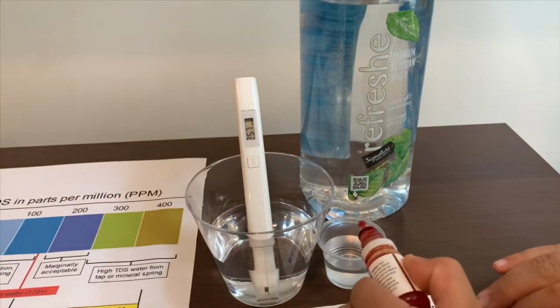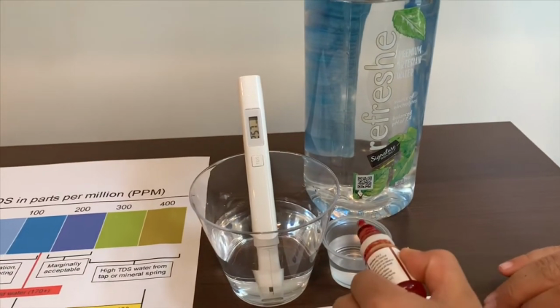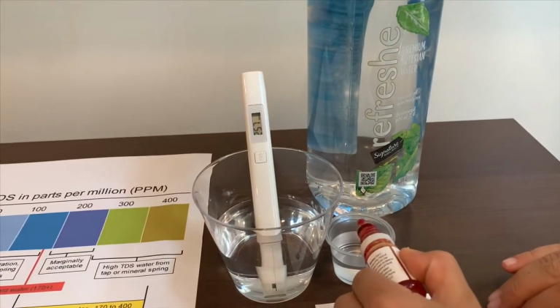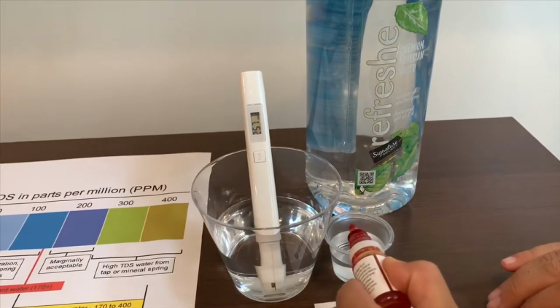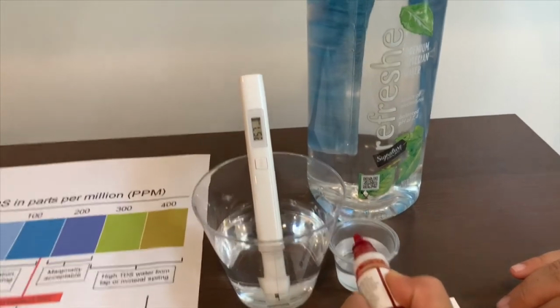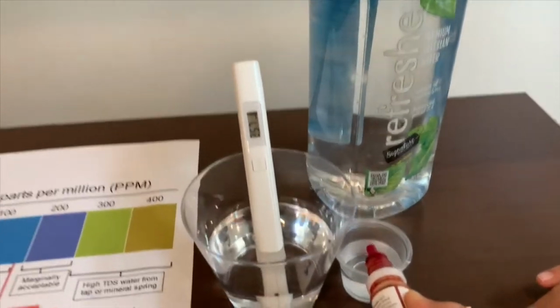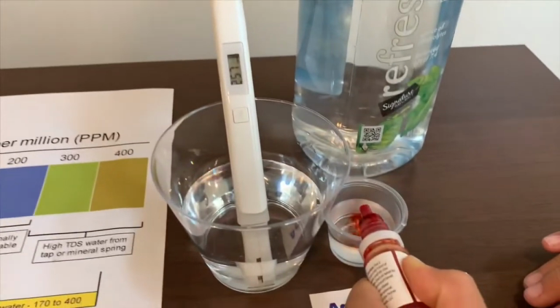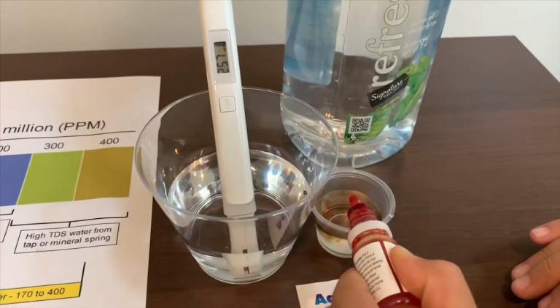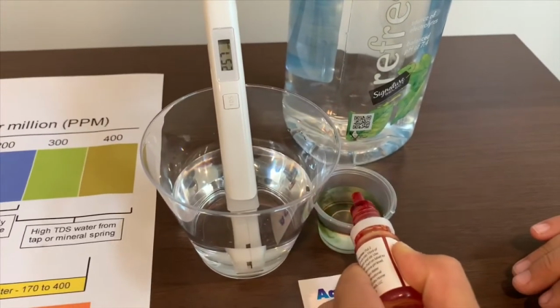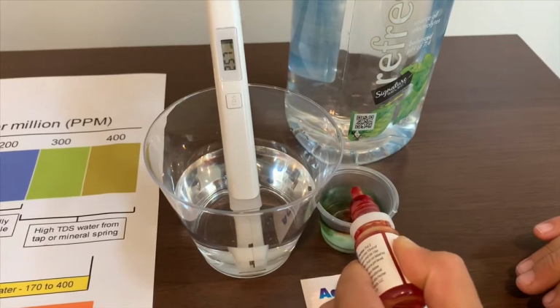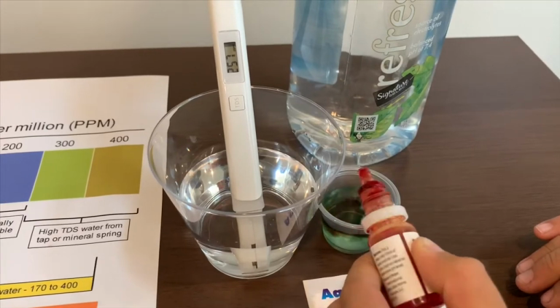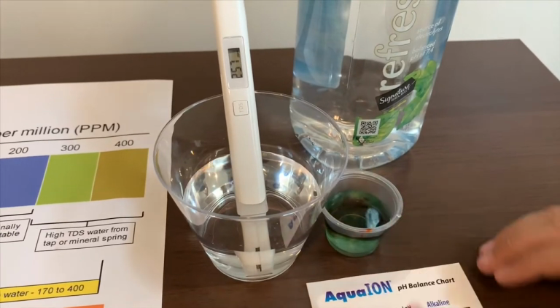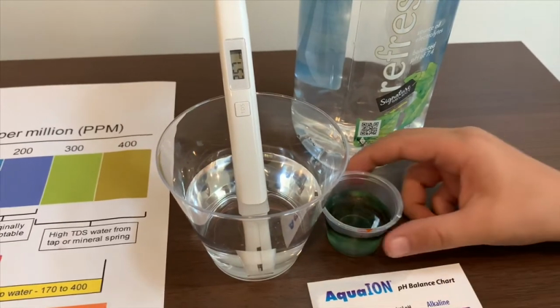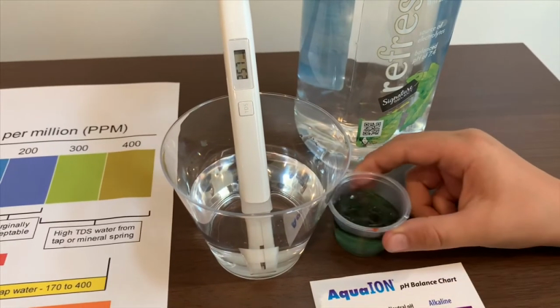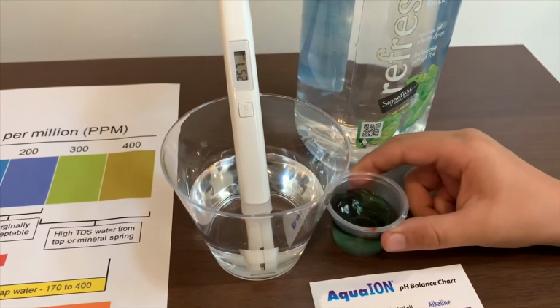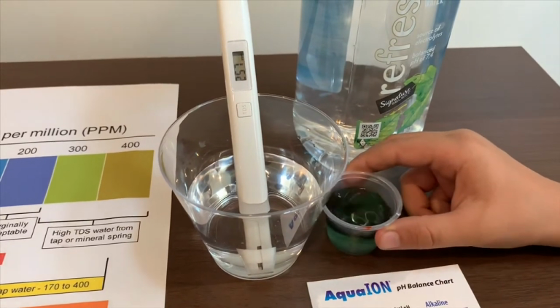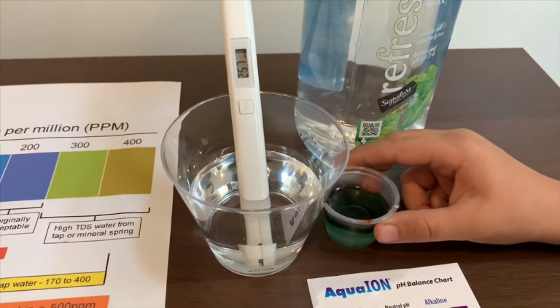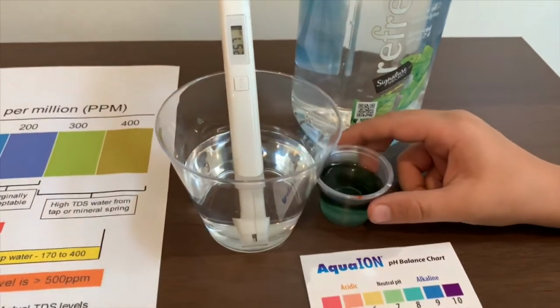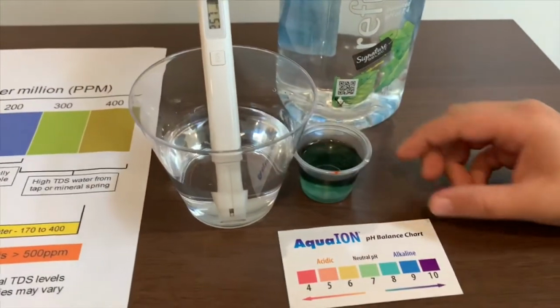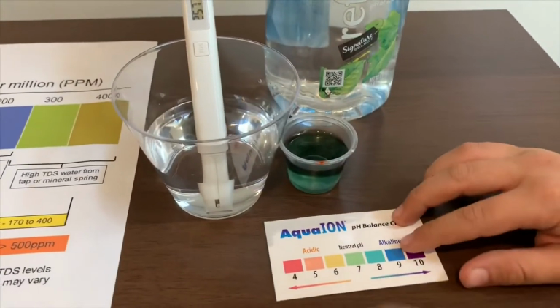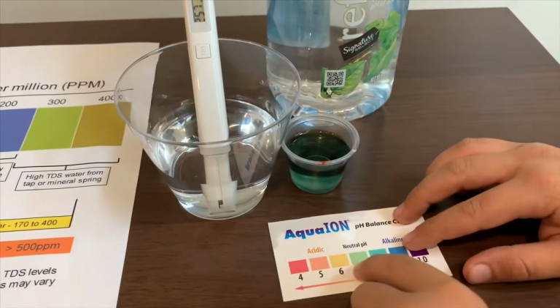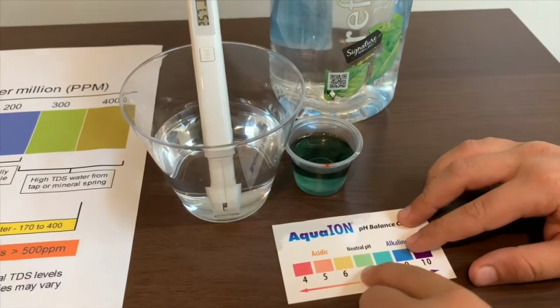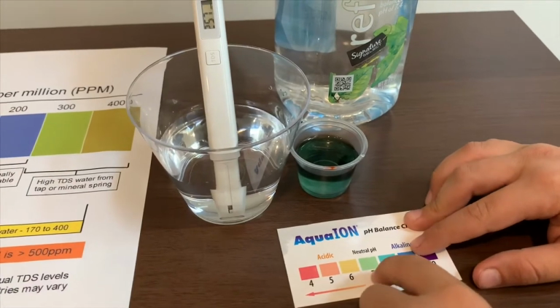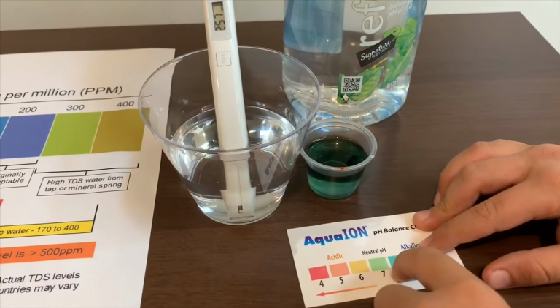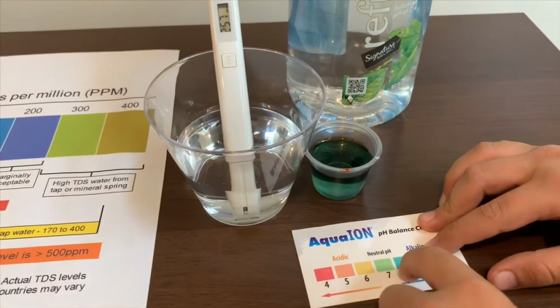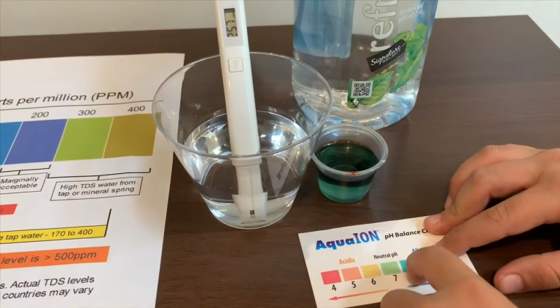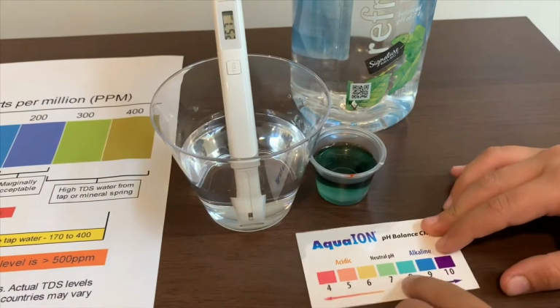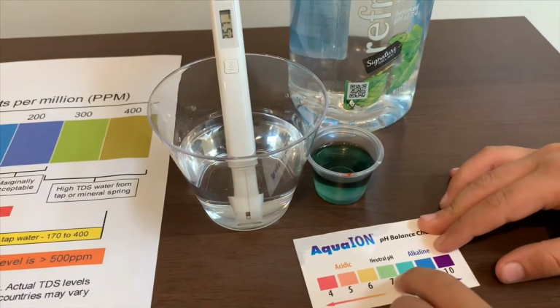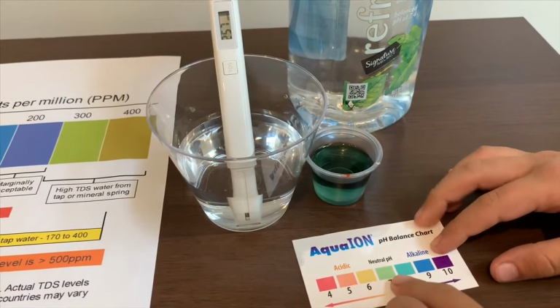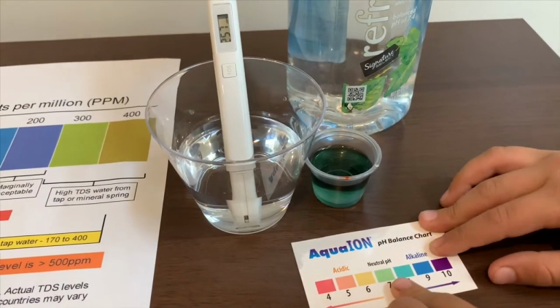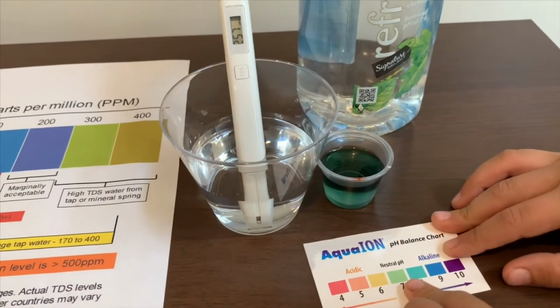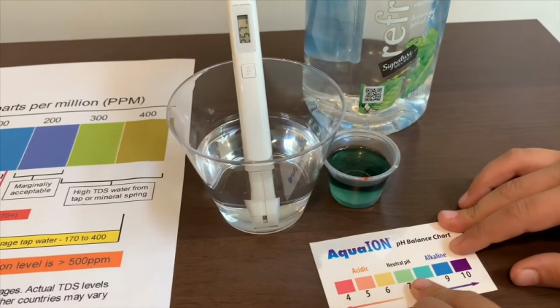That means it is average tap water. Now let's test the pH — we put two drops in. The result is about 7.5 or 8, which means it's a neutral pH.